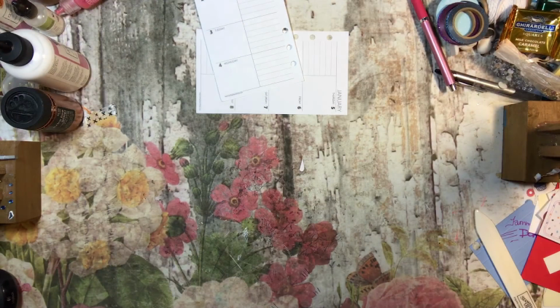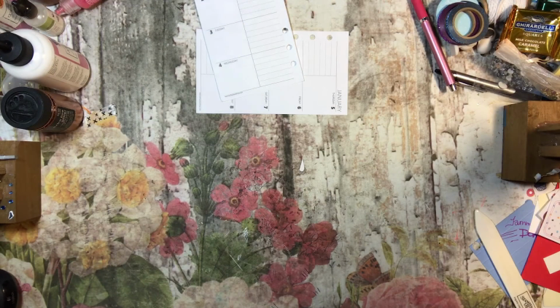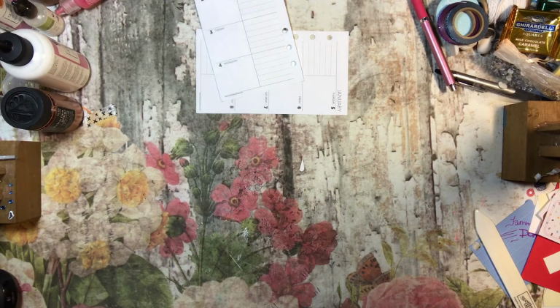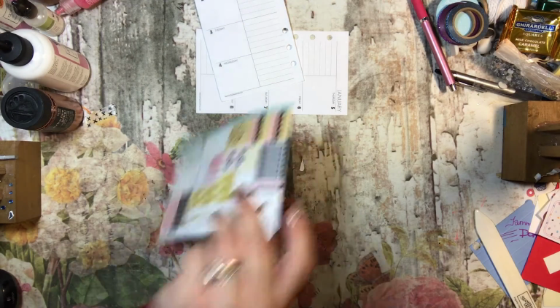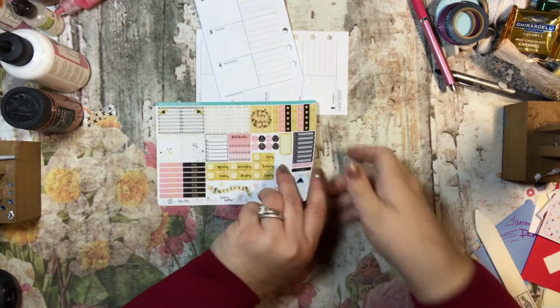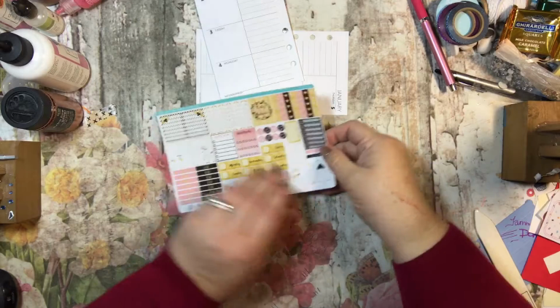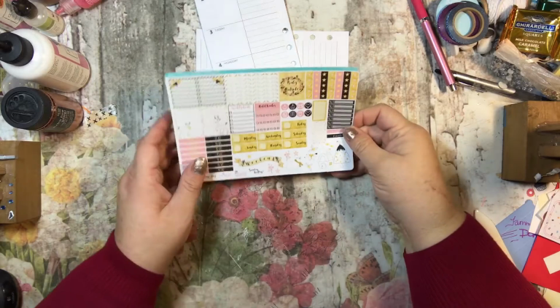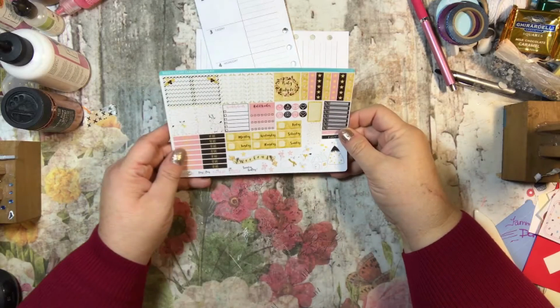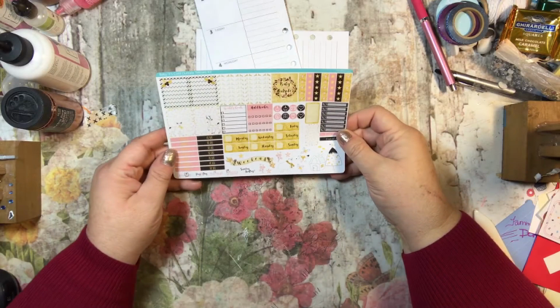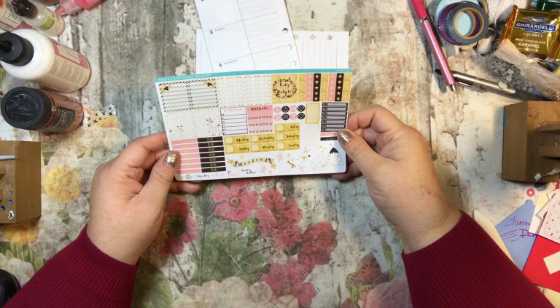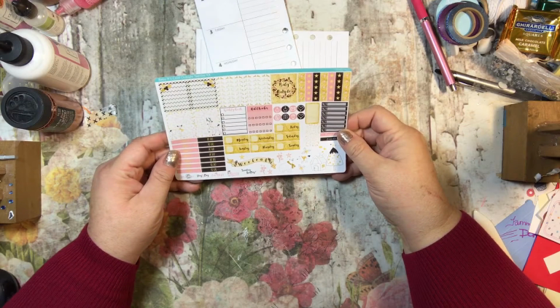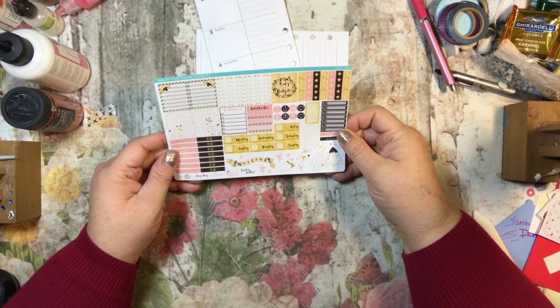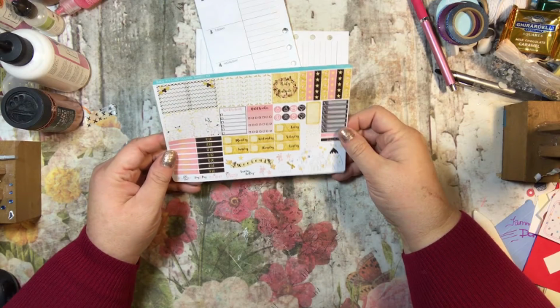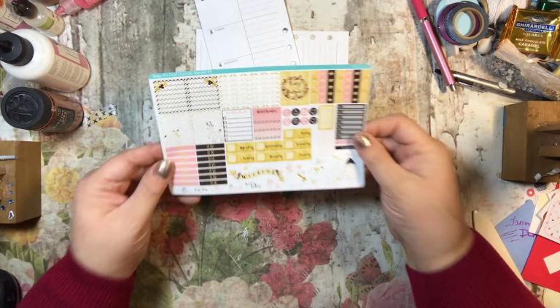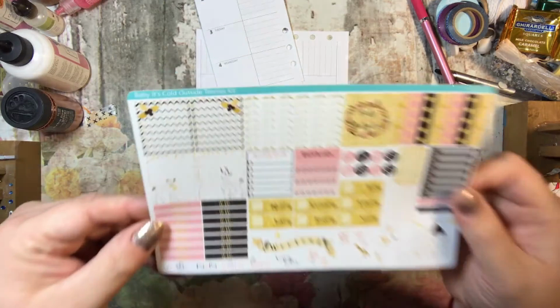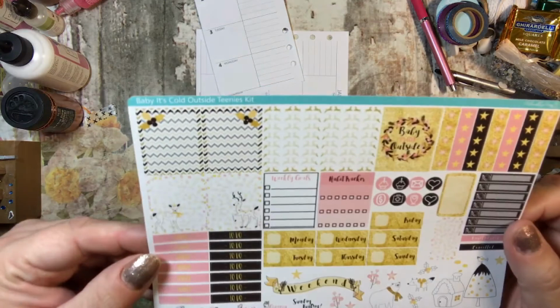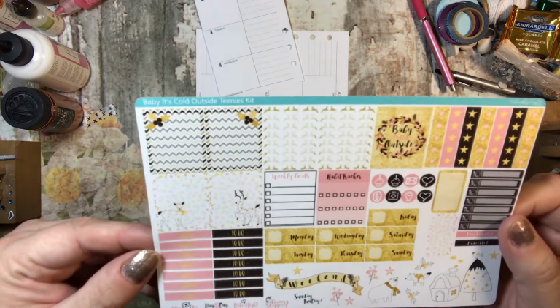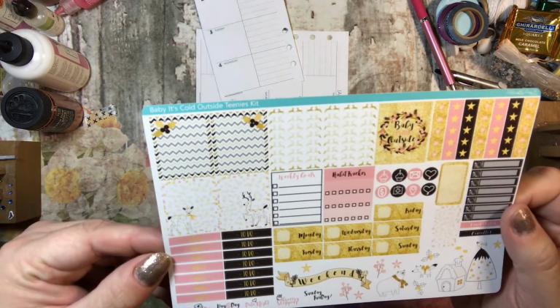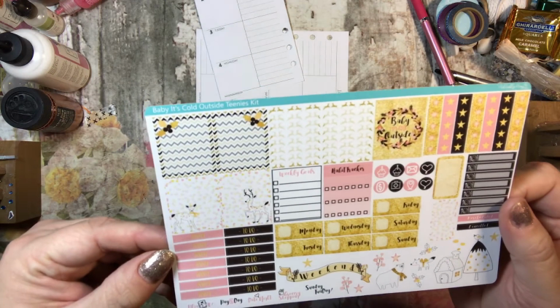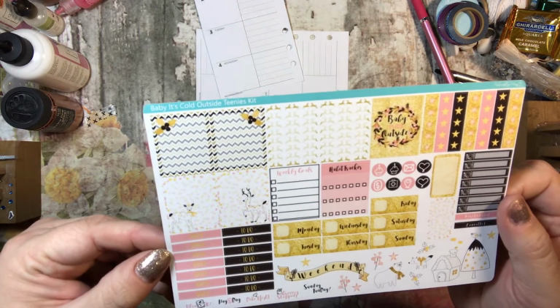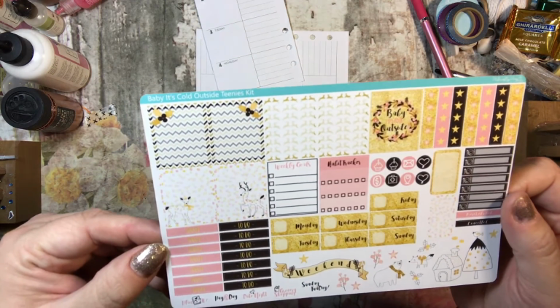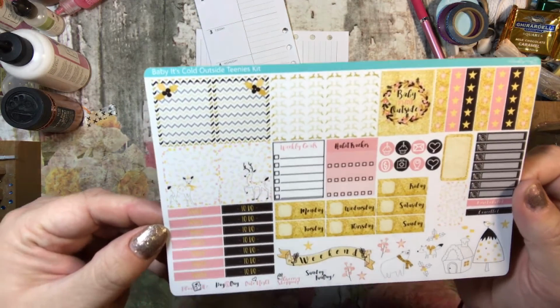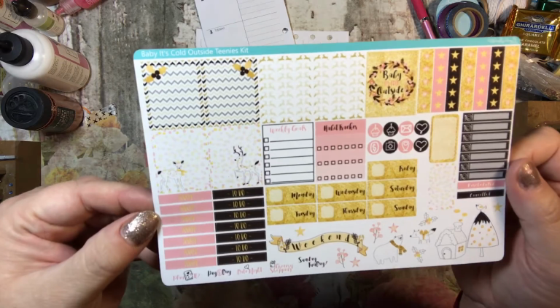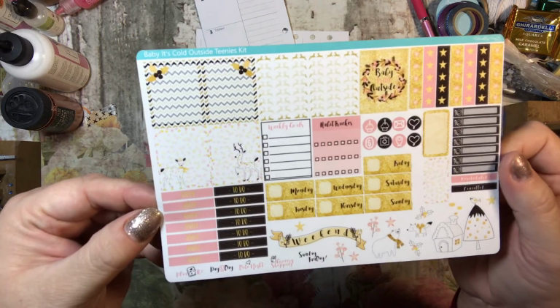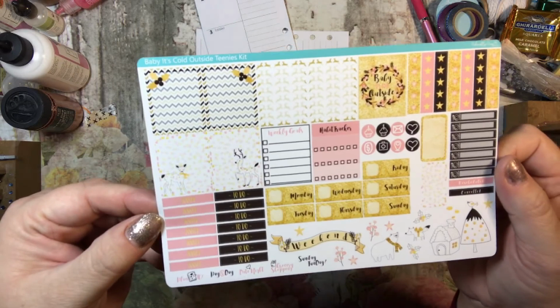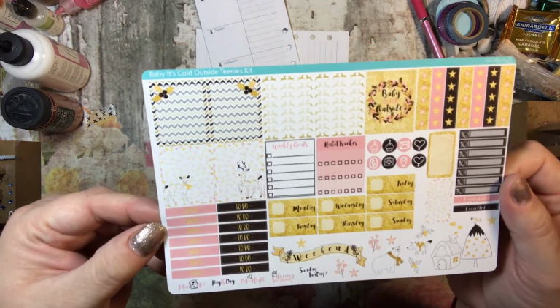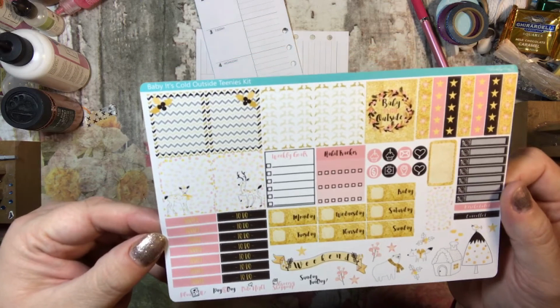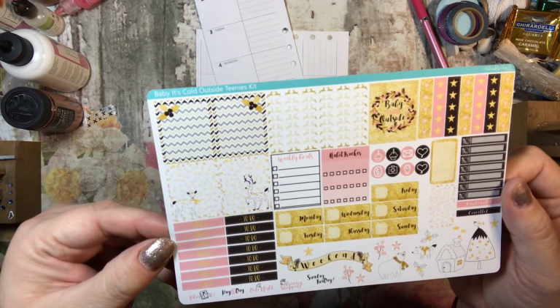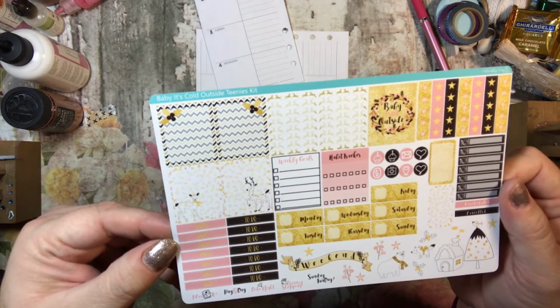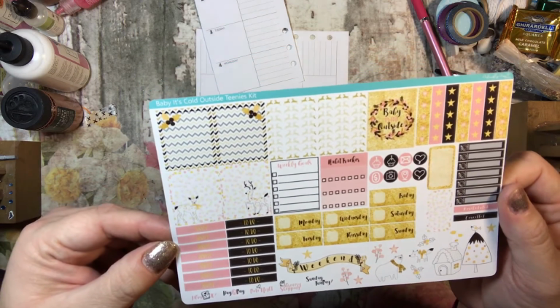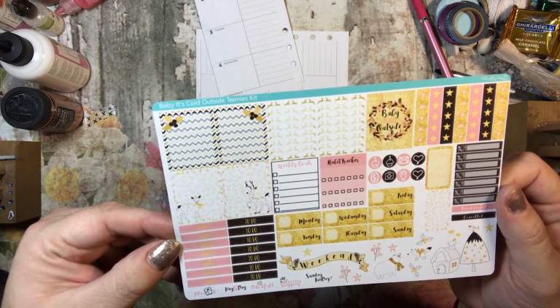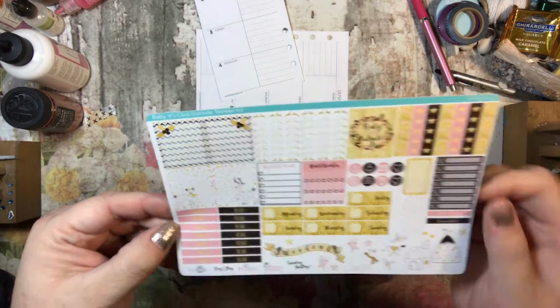The set that we're going to be using is this Baby It's Cold Outside. It's the Teenies Kit by Adorably Amy, and it is adorable. I absolutely love these kits.